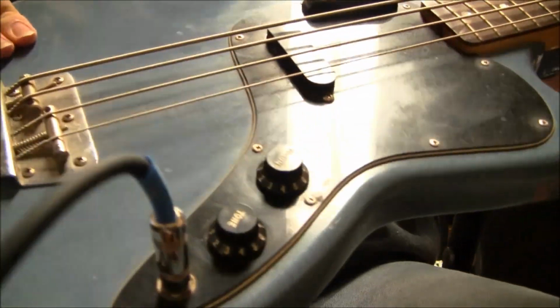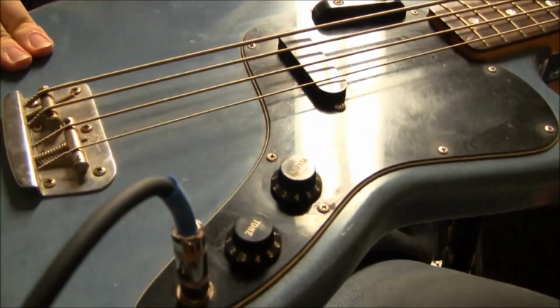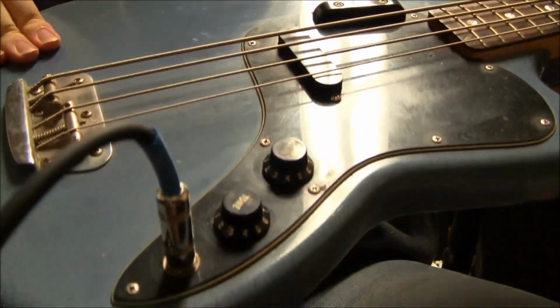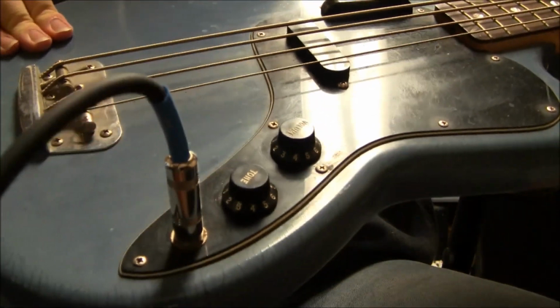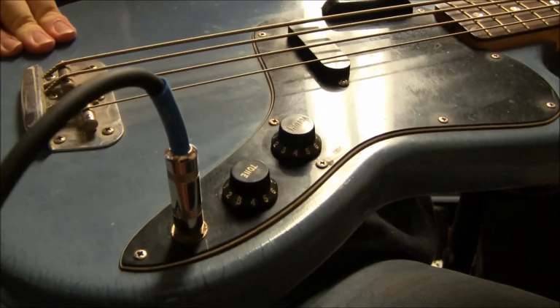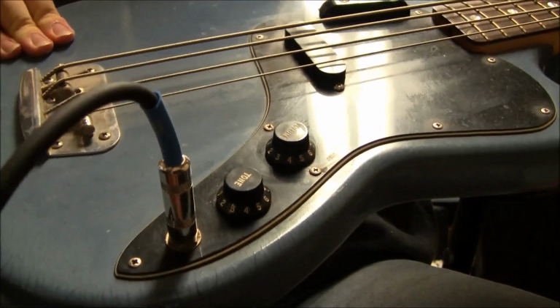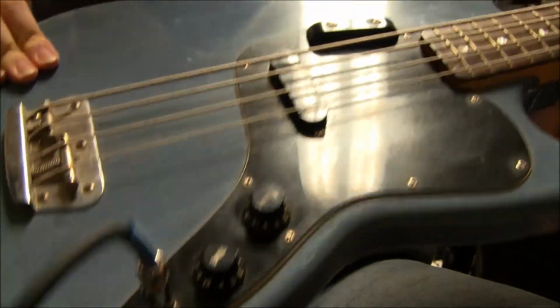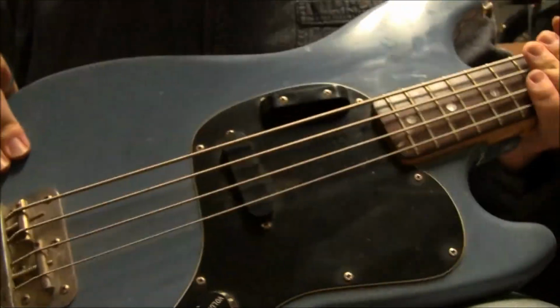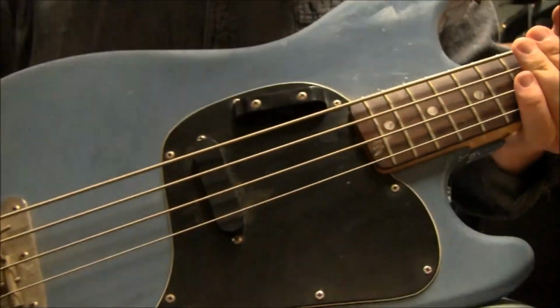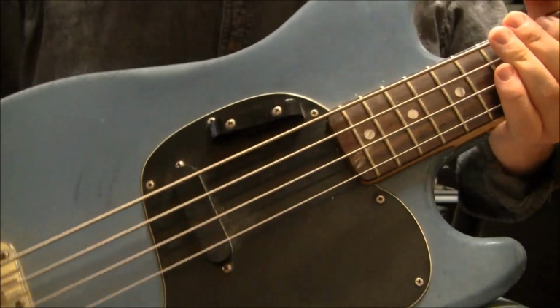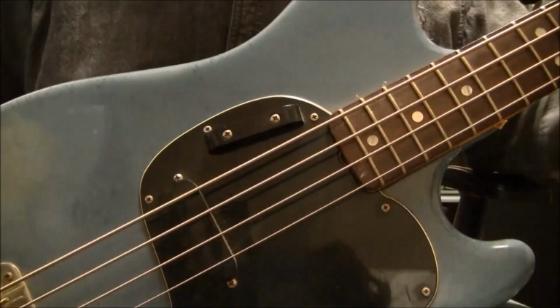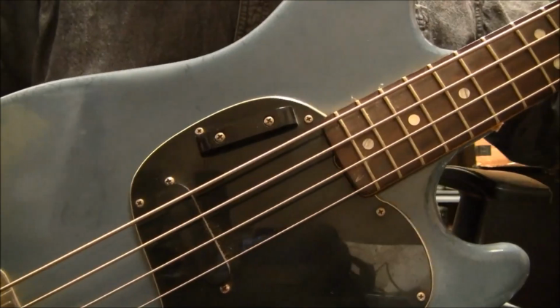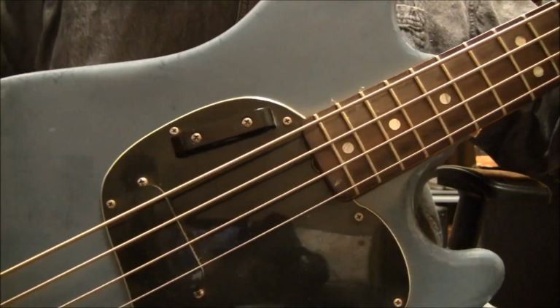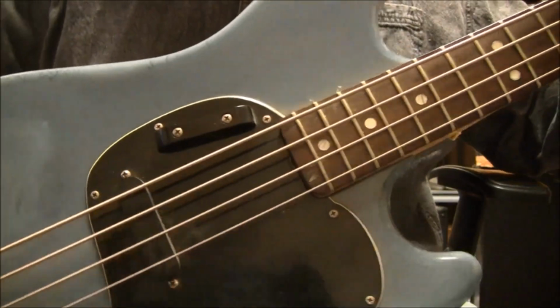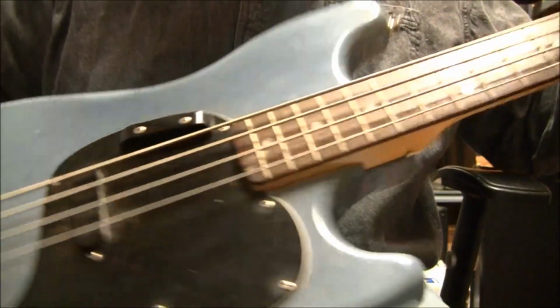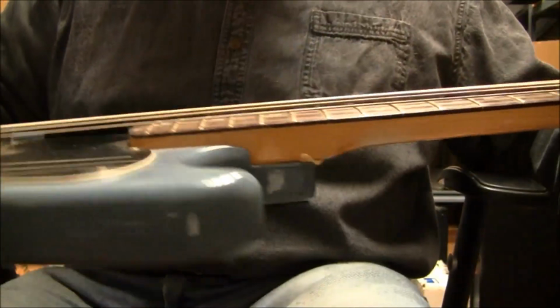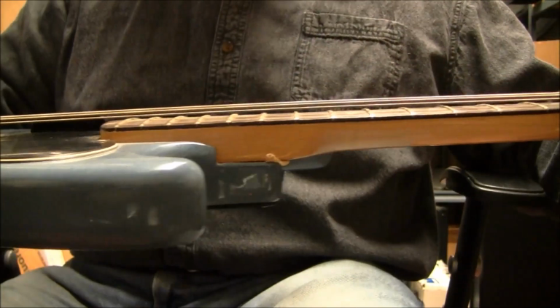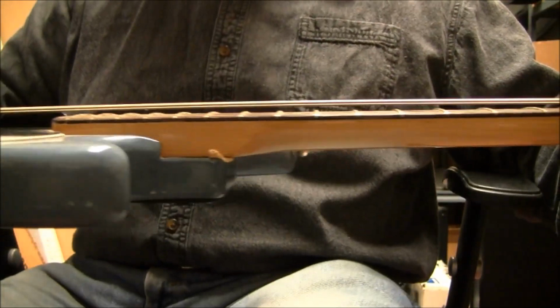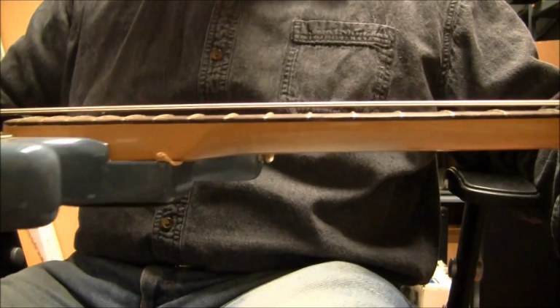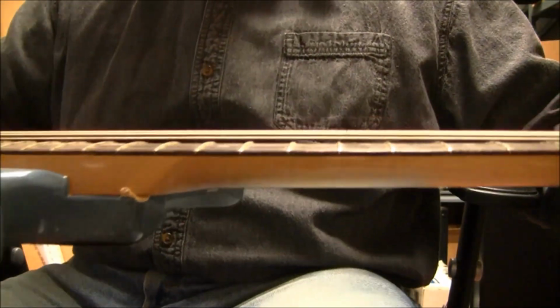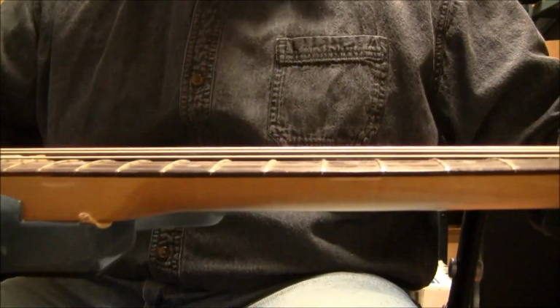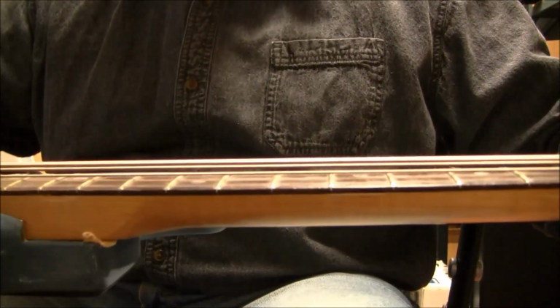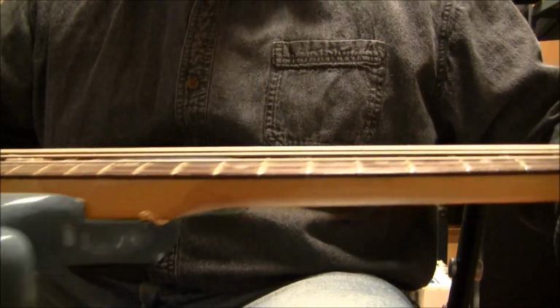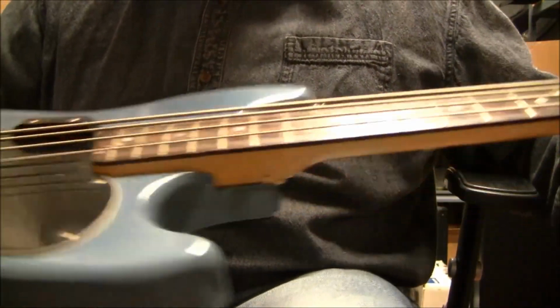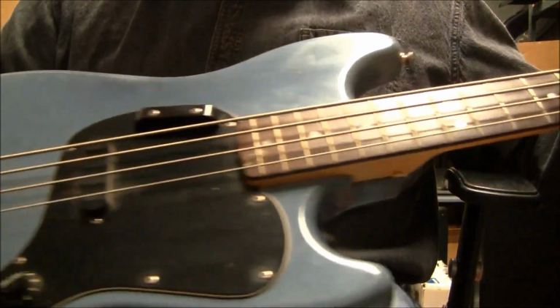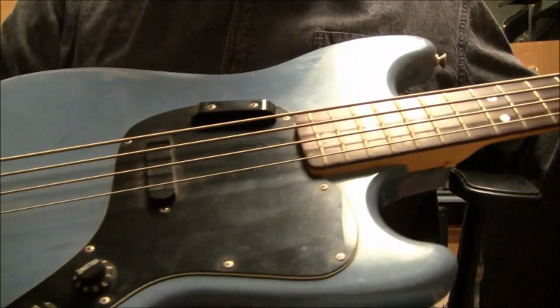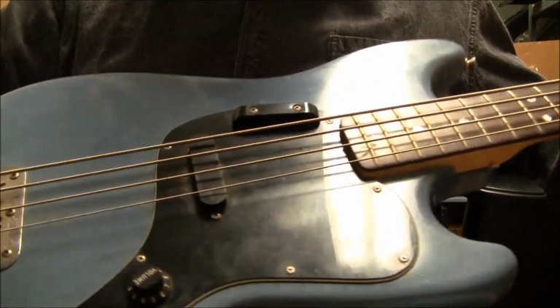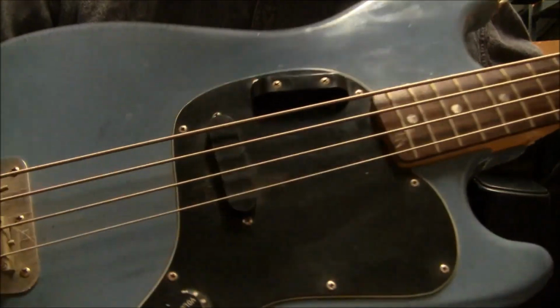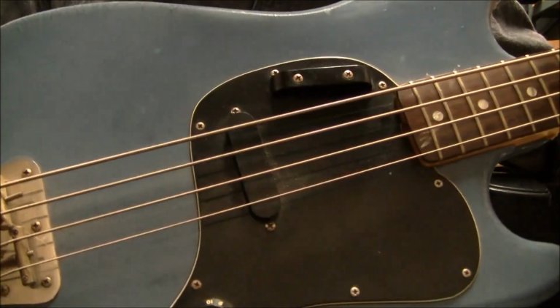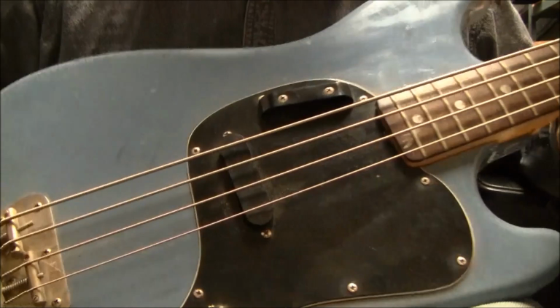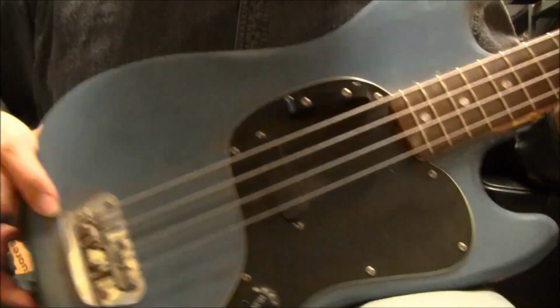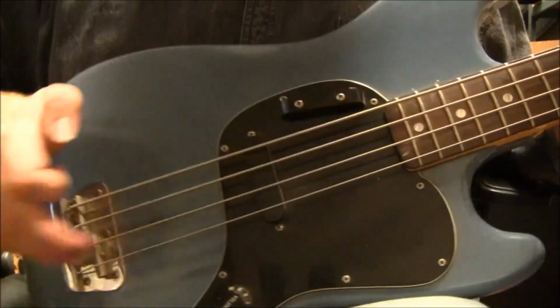I'm not having any issues with the electronics. Intonation seems to be pretty solid. Looking at the neck there.